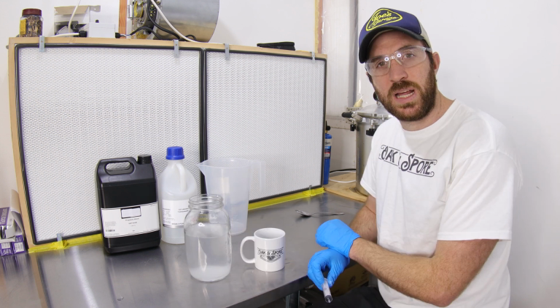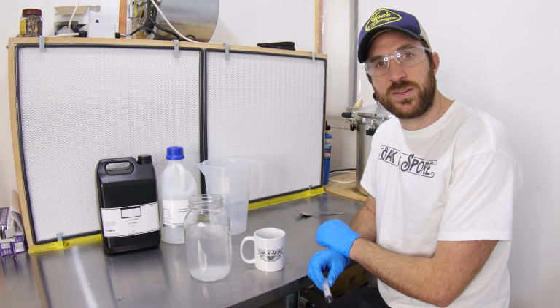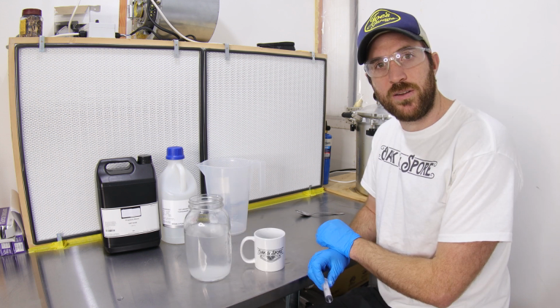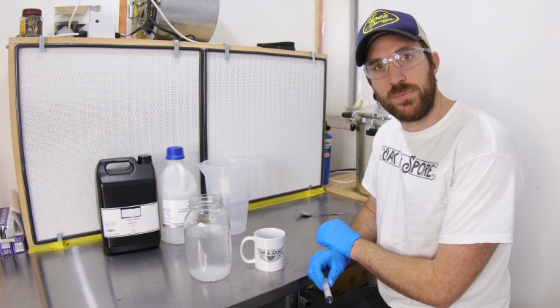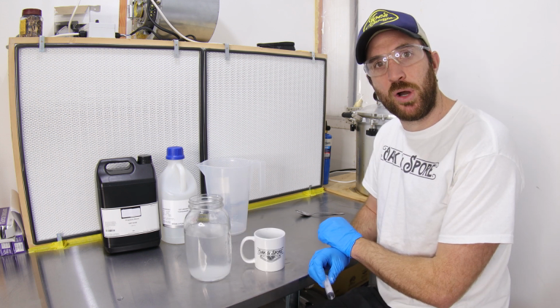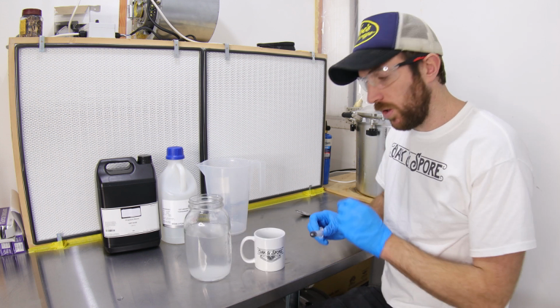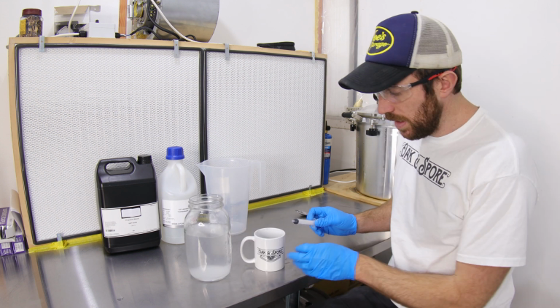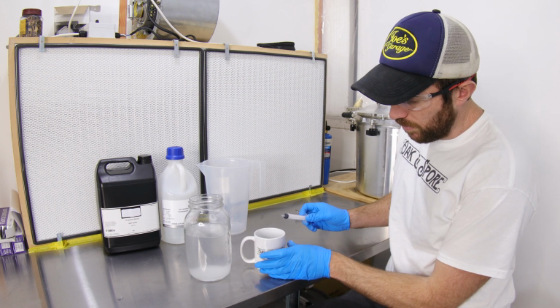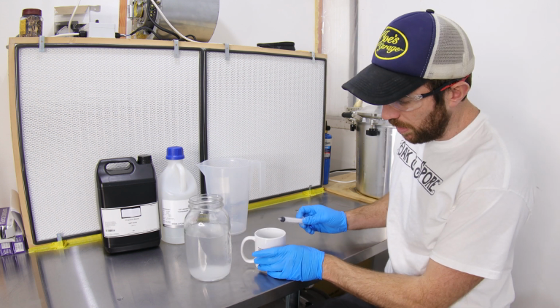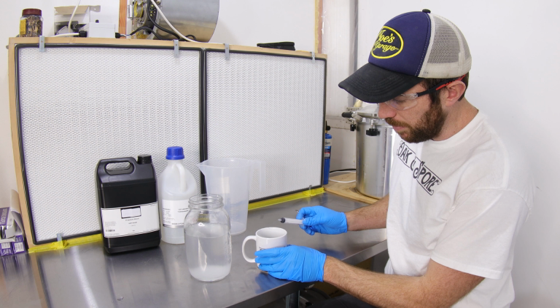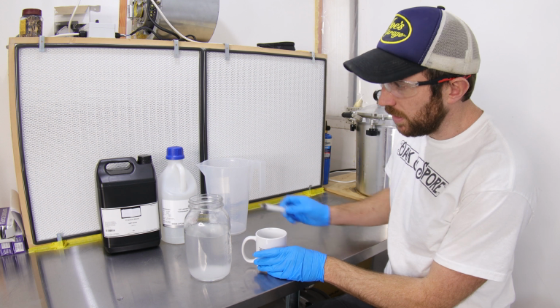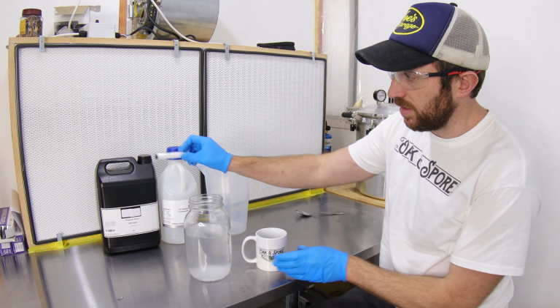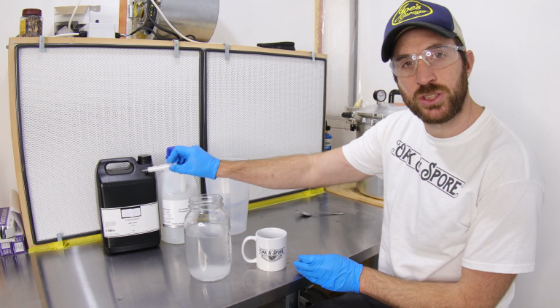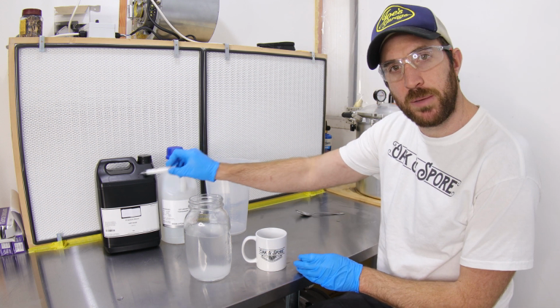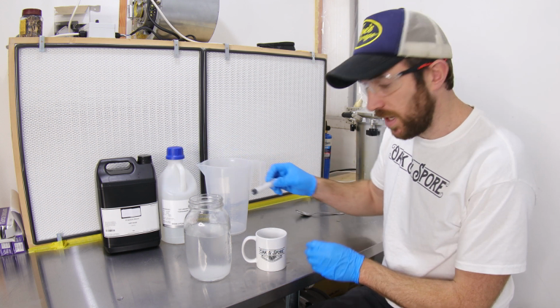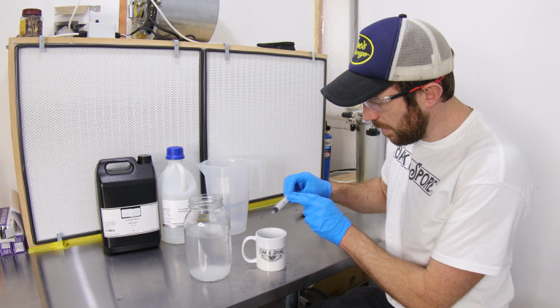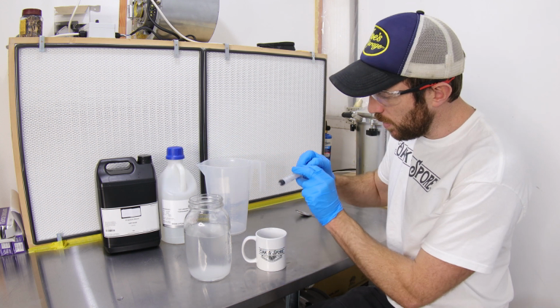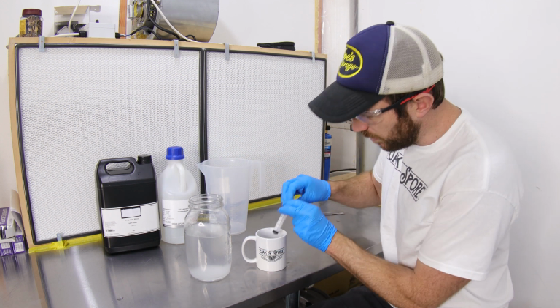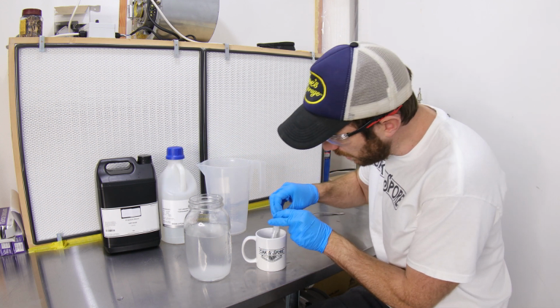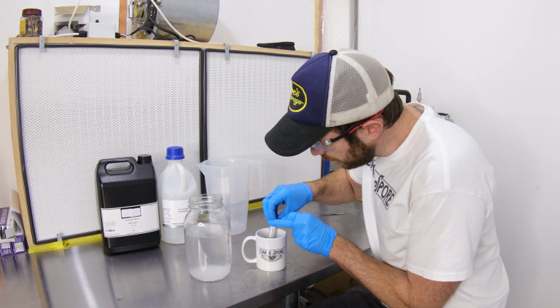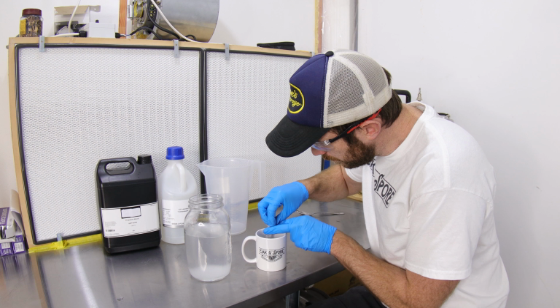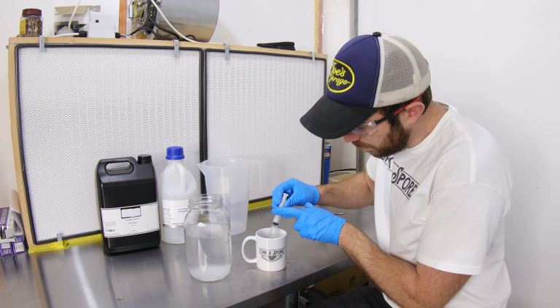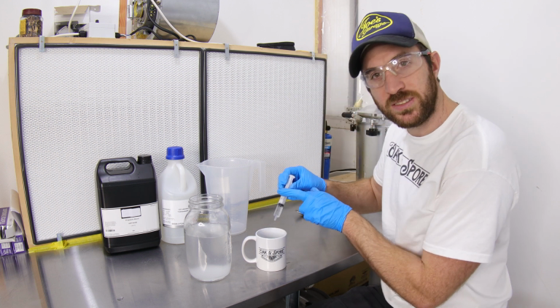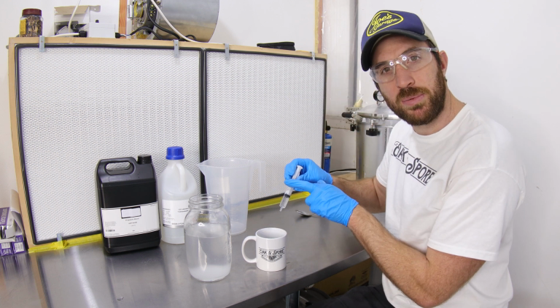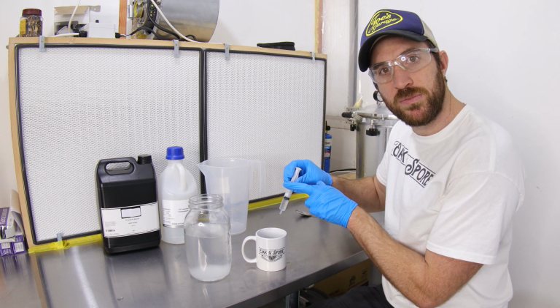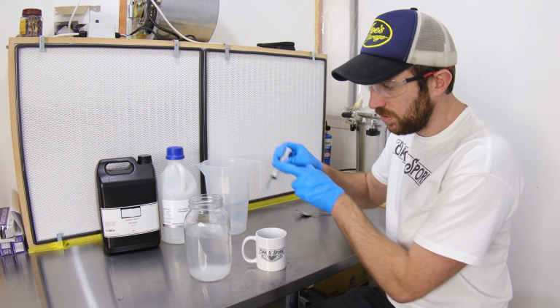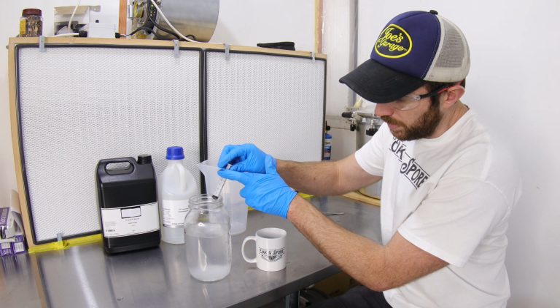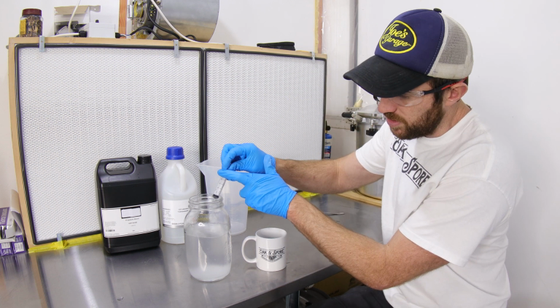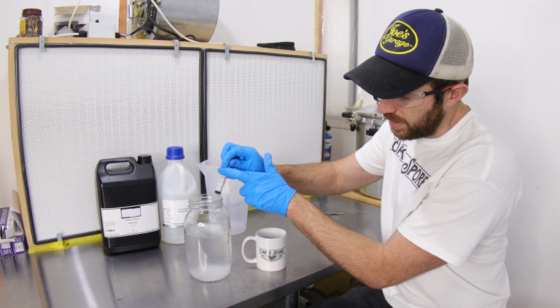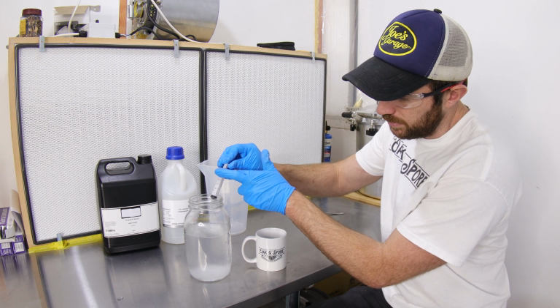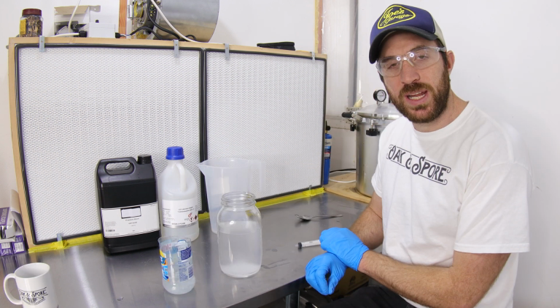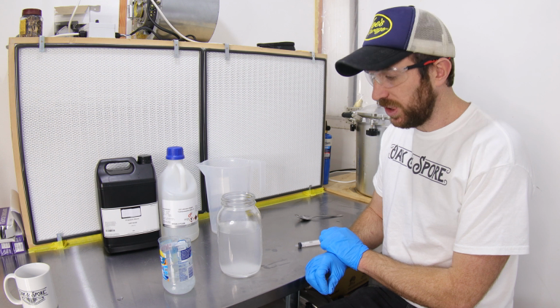Next we're going to add 5ml of propylene glycol. I've poured some in a cup here because it's hard to suck it straight out of that big container. With a little syringe here, we're just going to suck up 5ml and put that straight into our container. Now we're nearly finished.